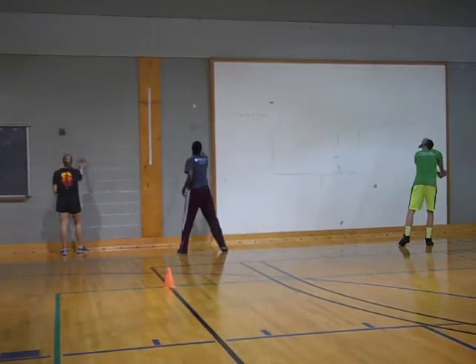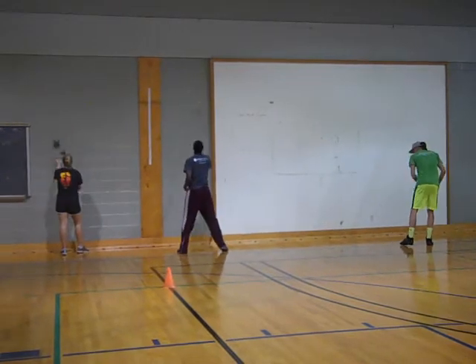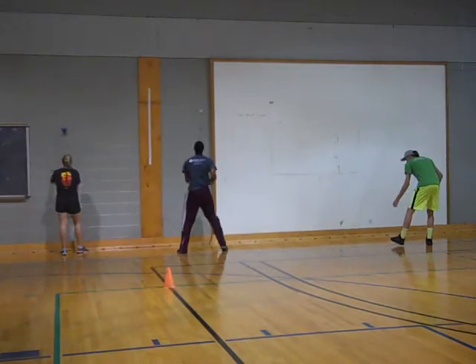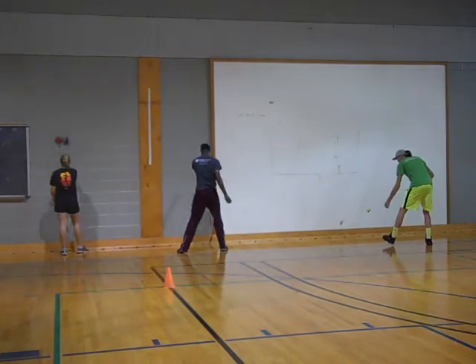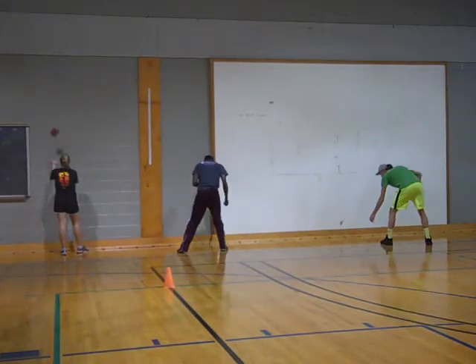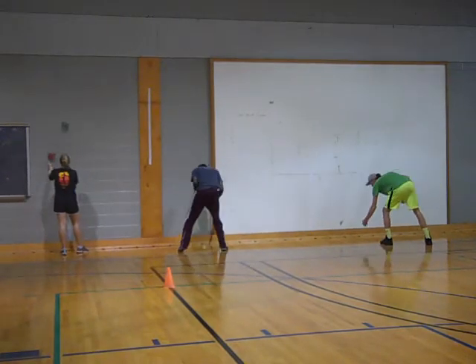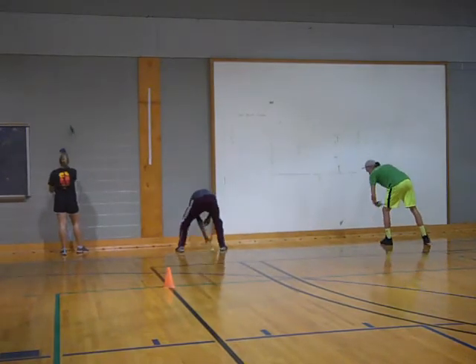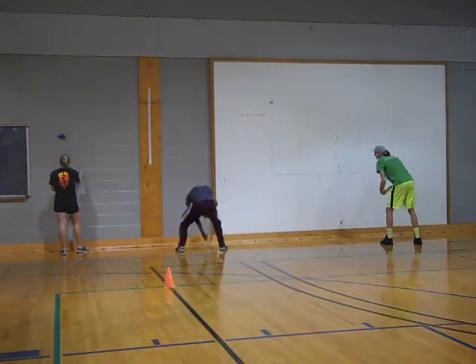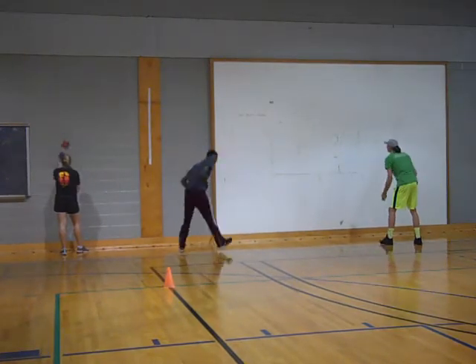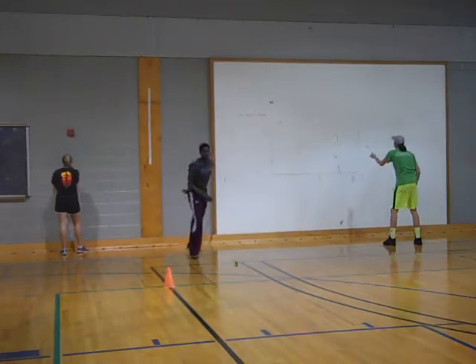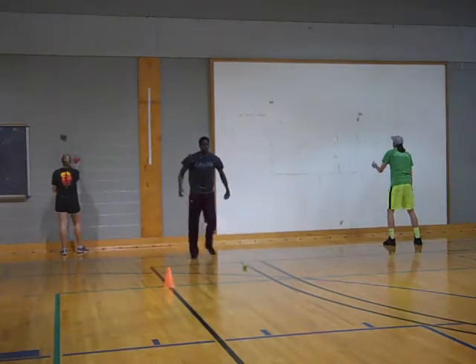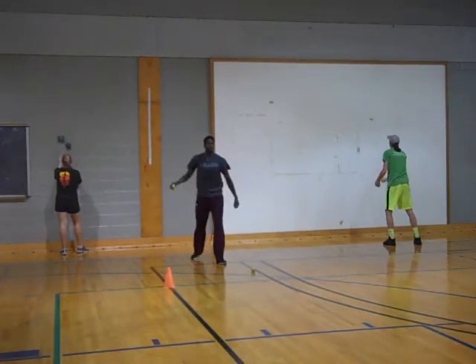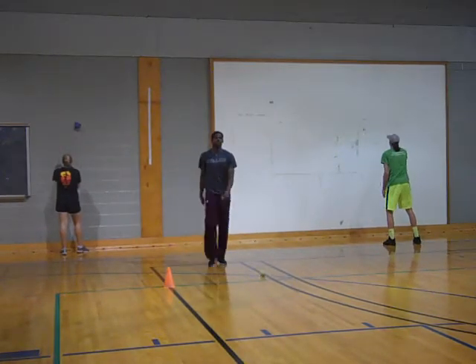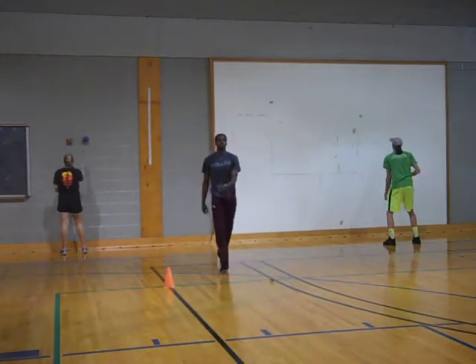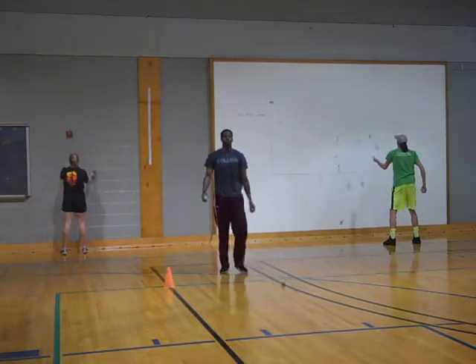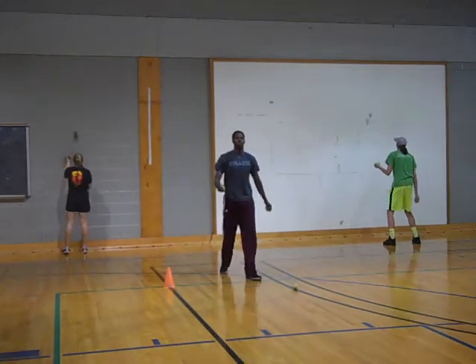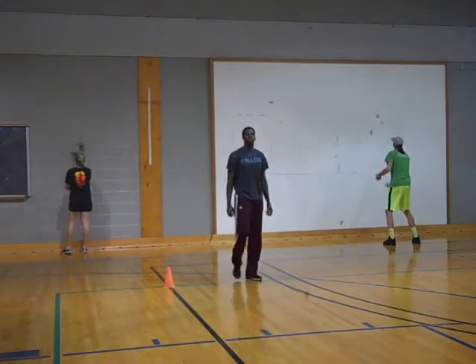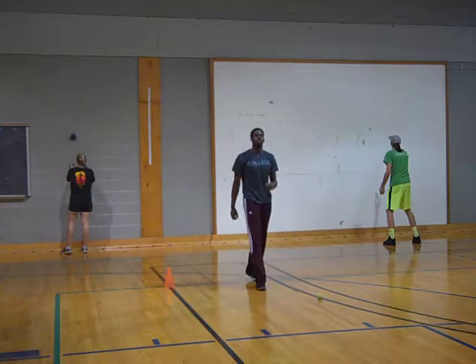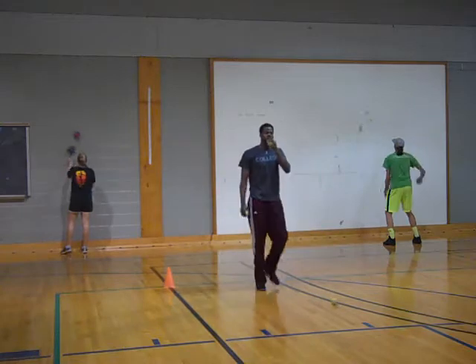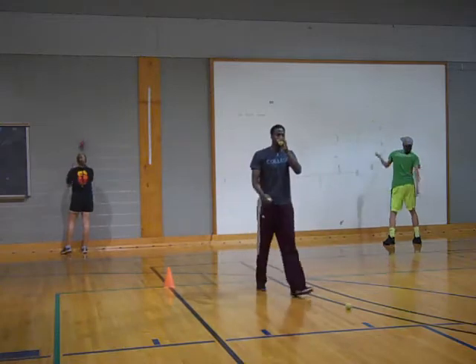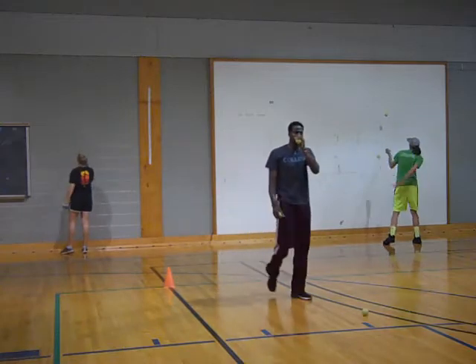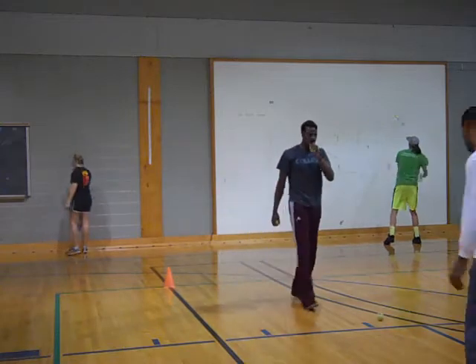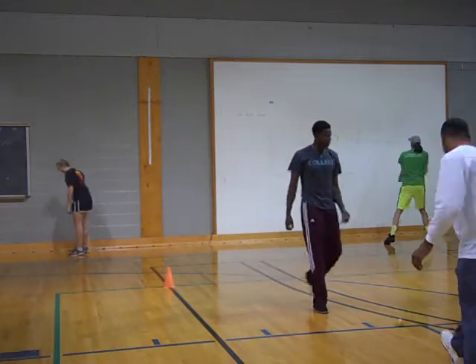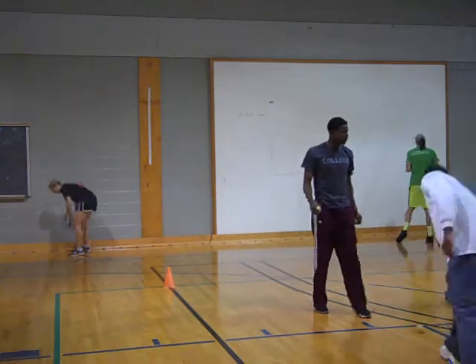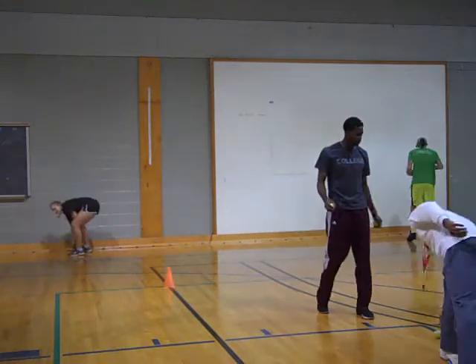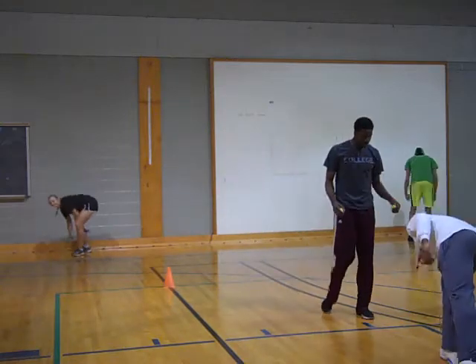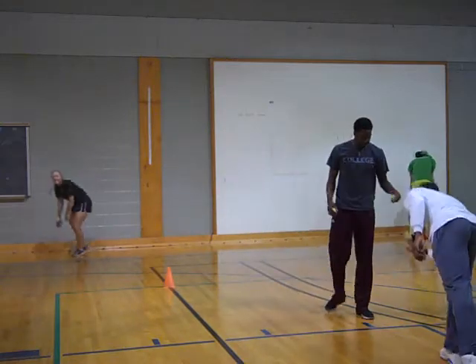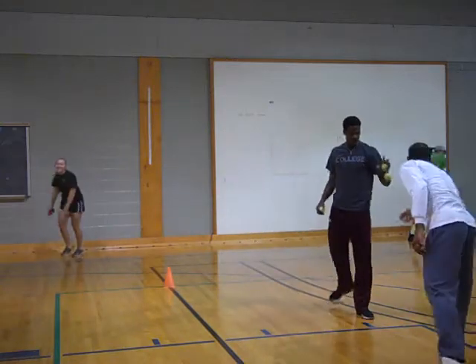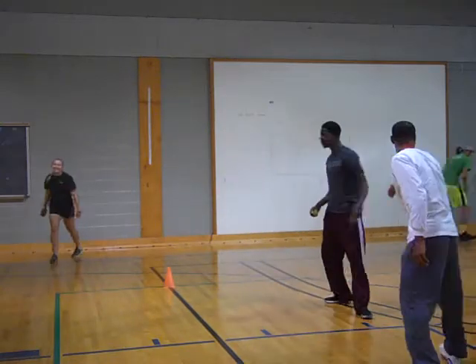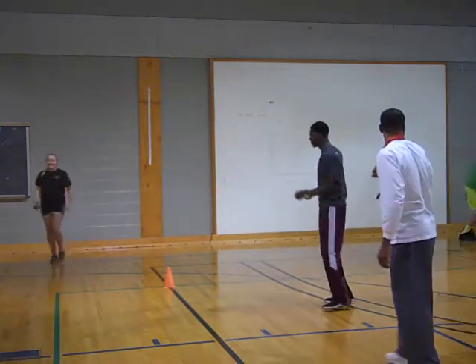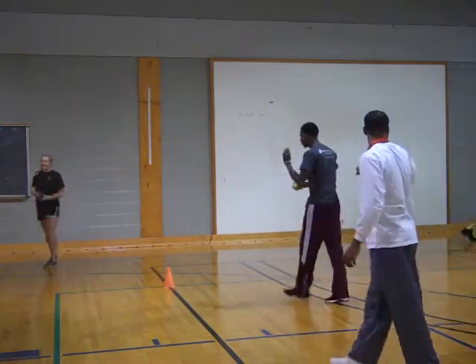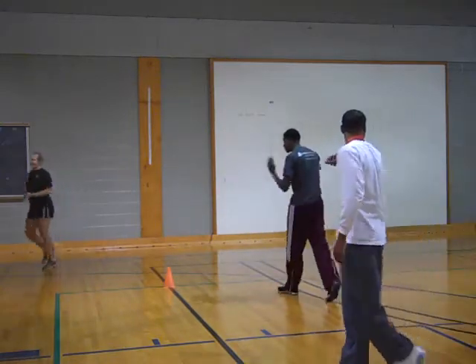If you have not passed your skills test, you could just practice normal juggling for now.